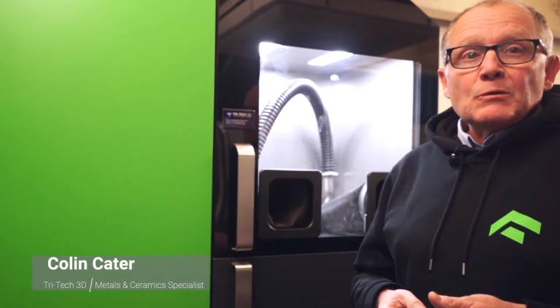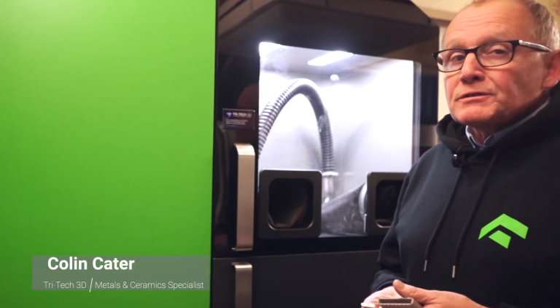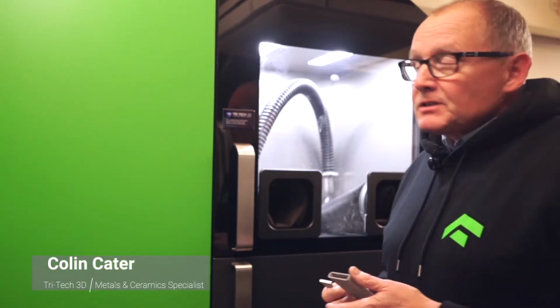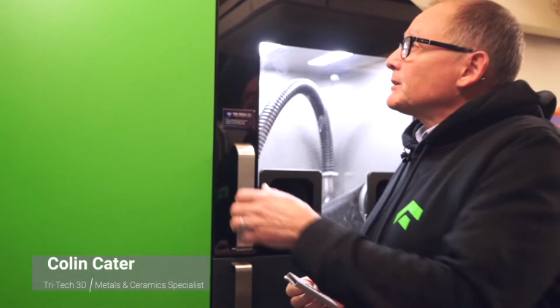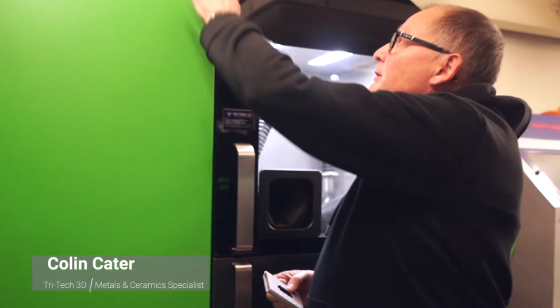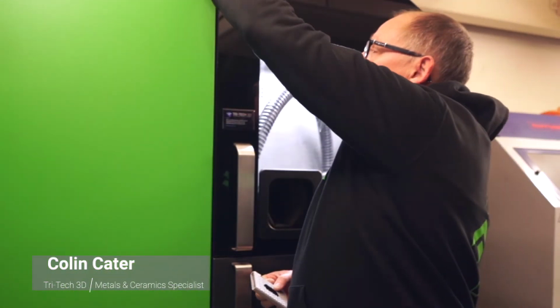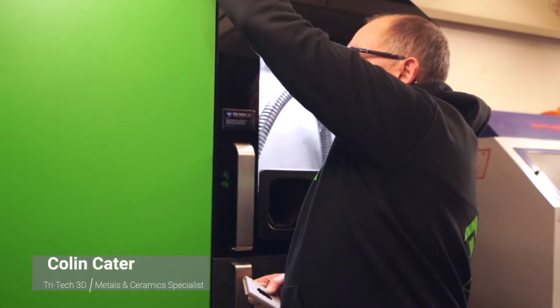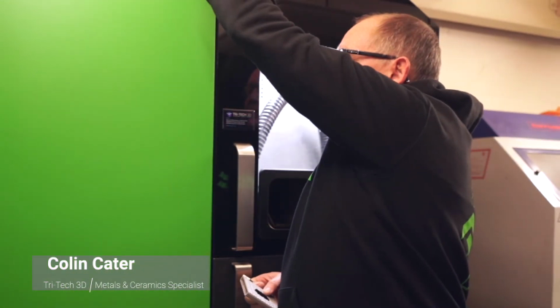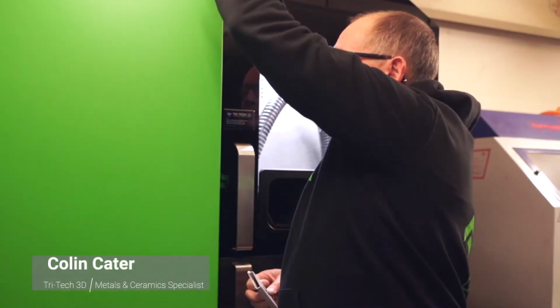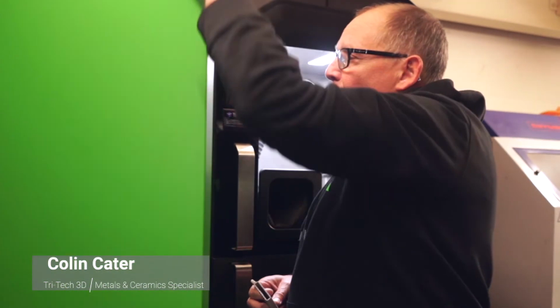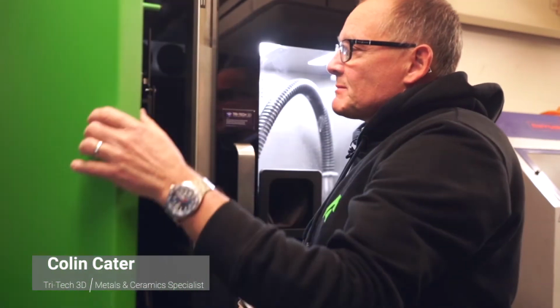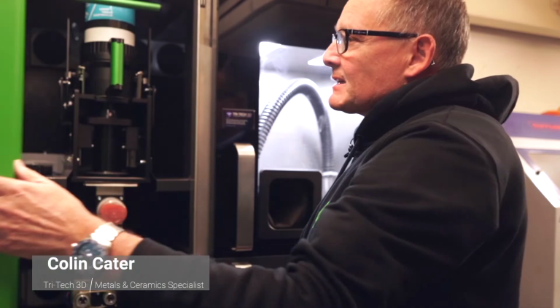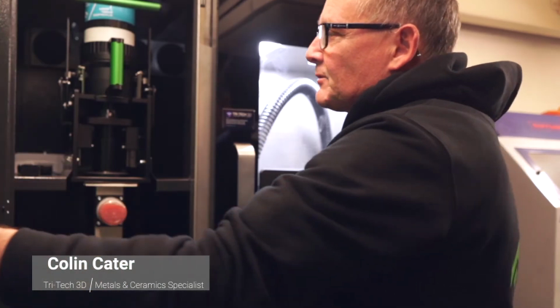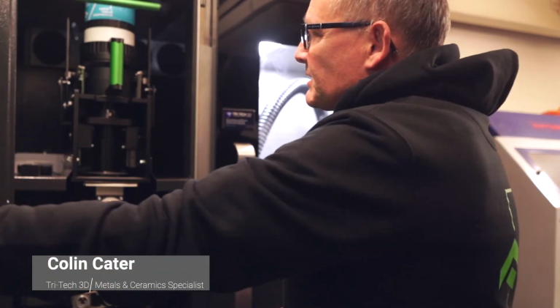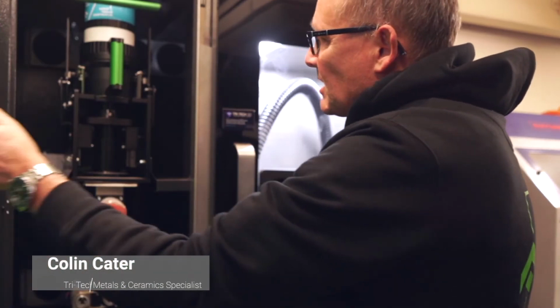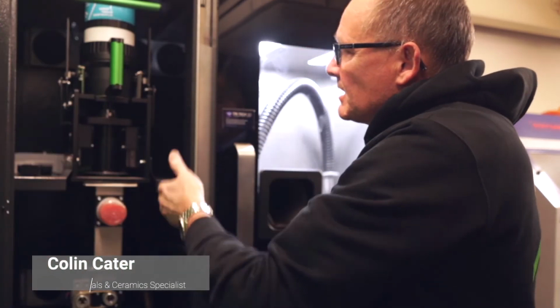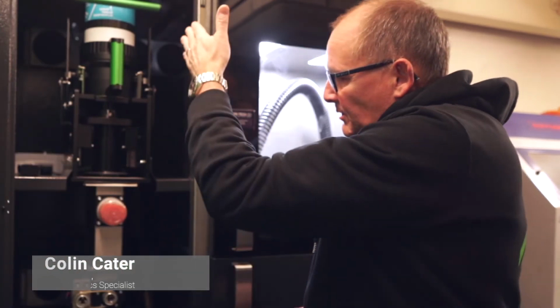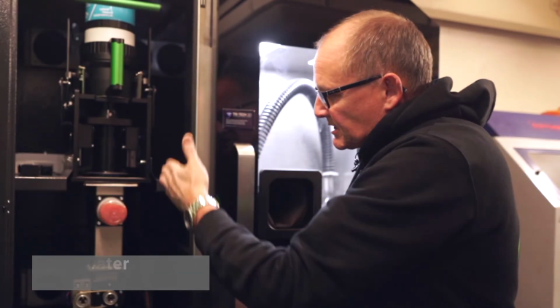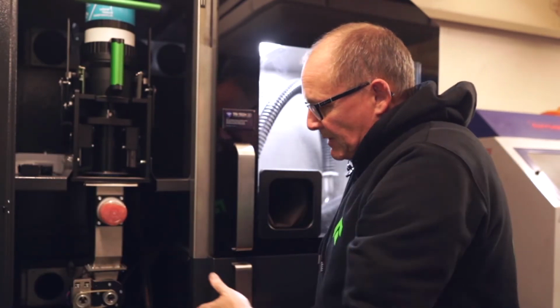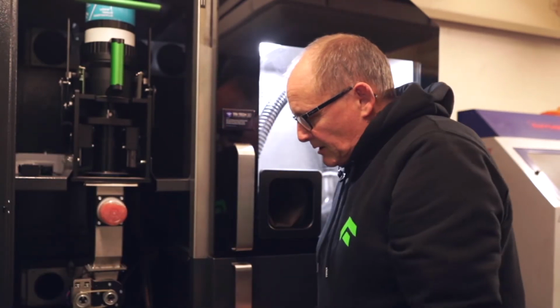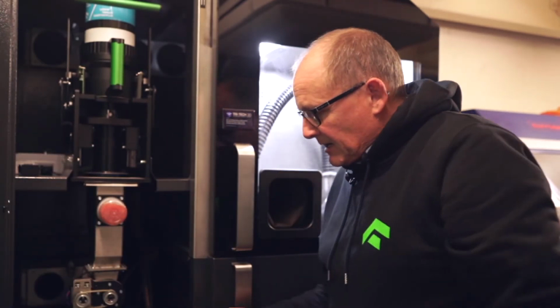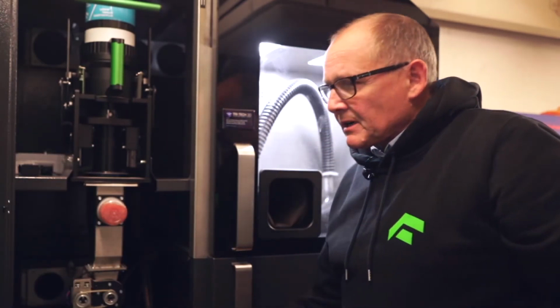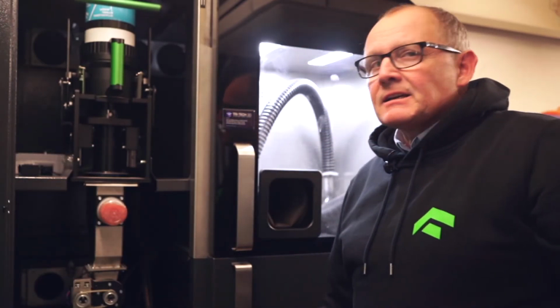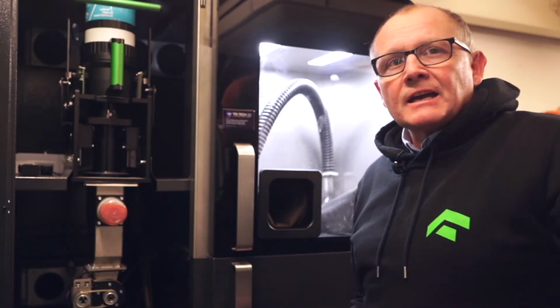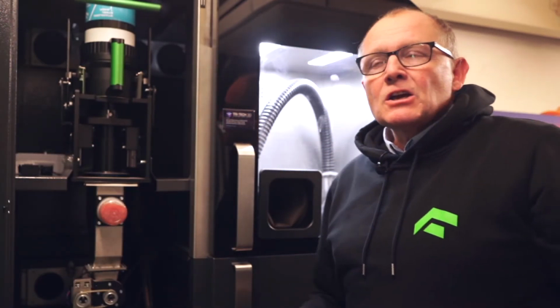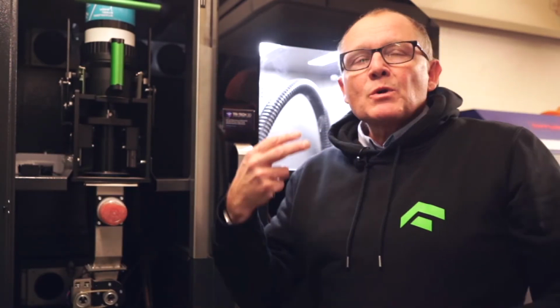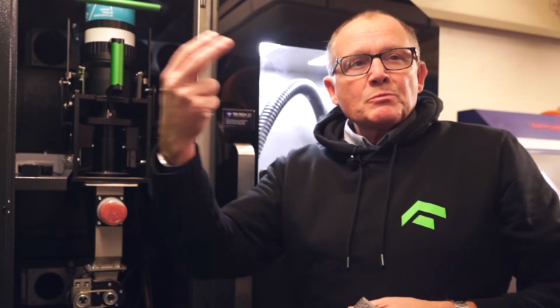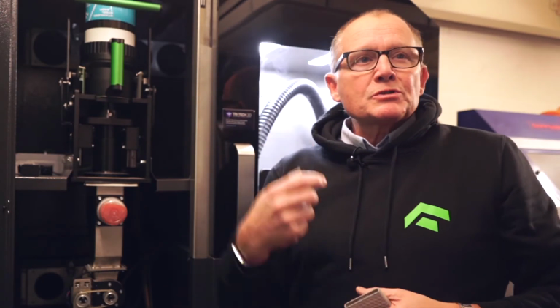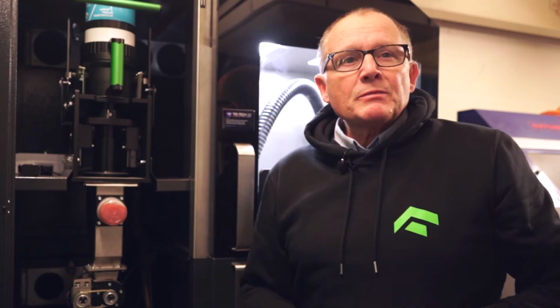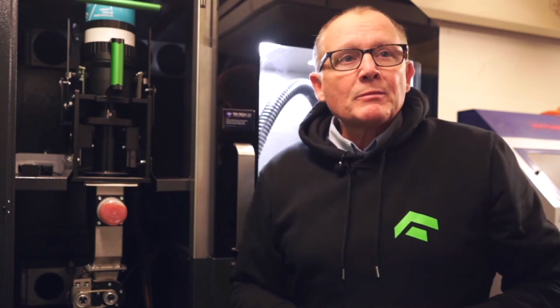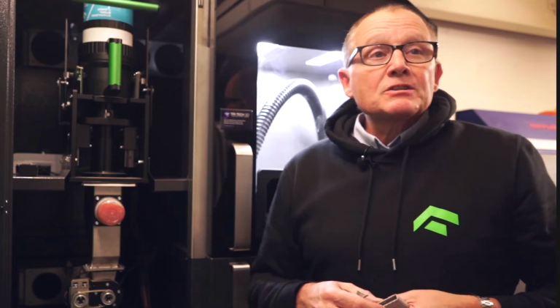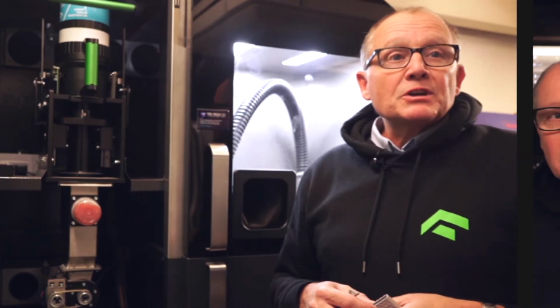And then once you've finished recovering the powder, you can then automatically through this side, sieve the powder back into a clean container, which puts the powder back into the machine.